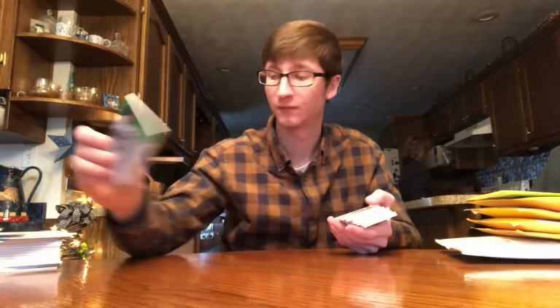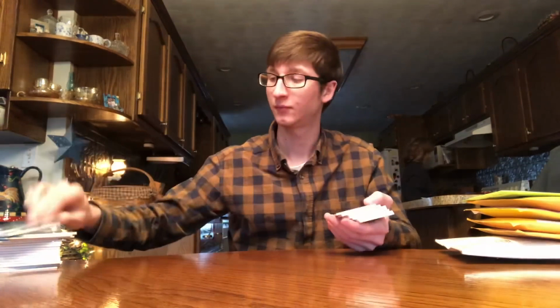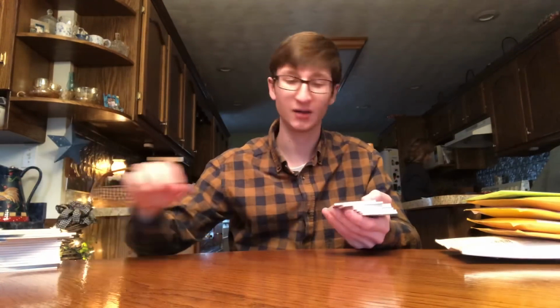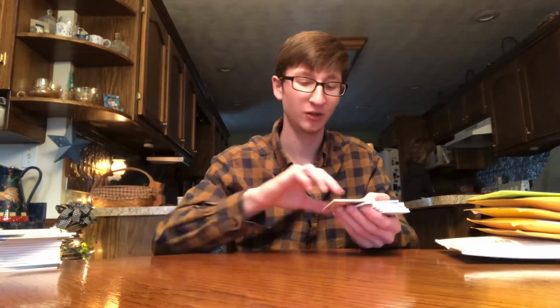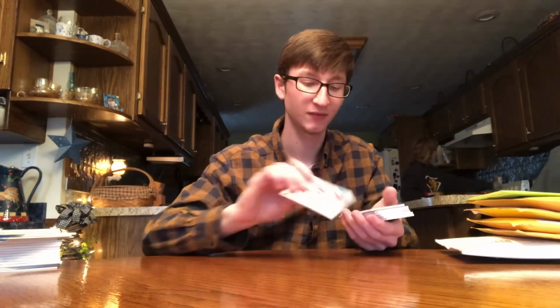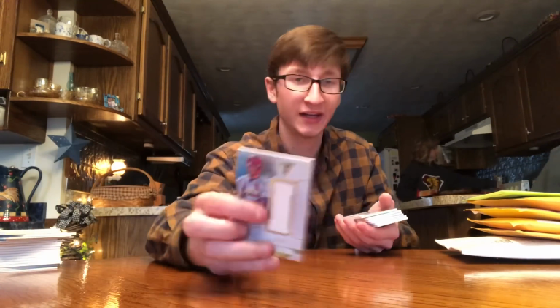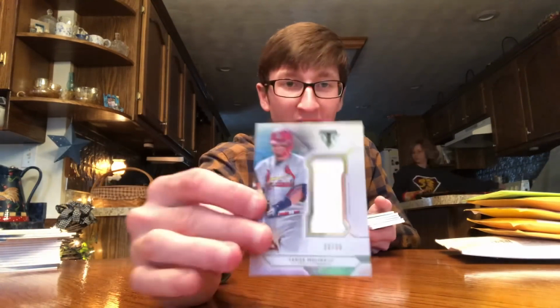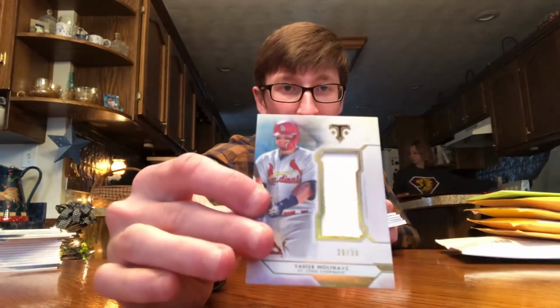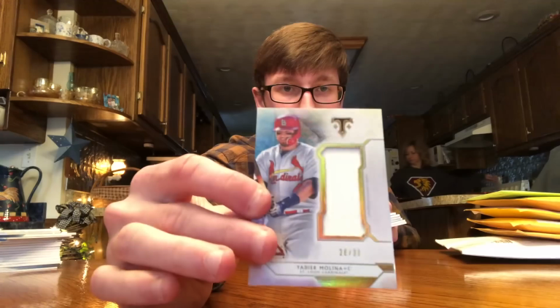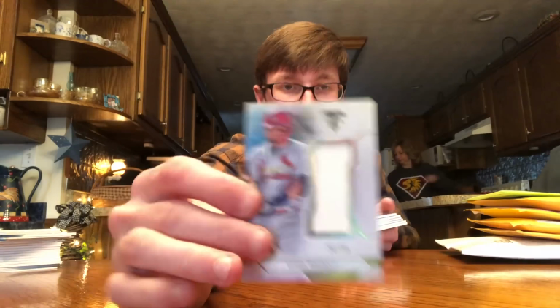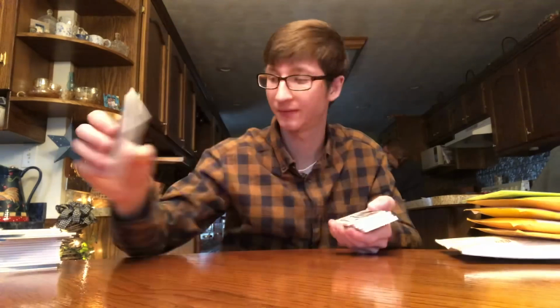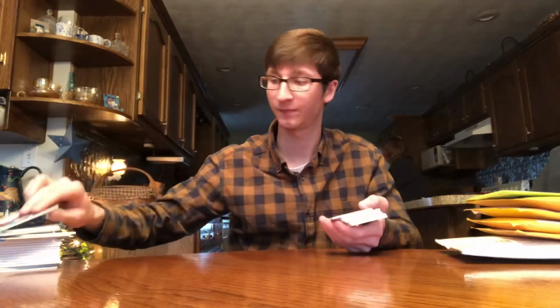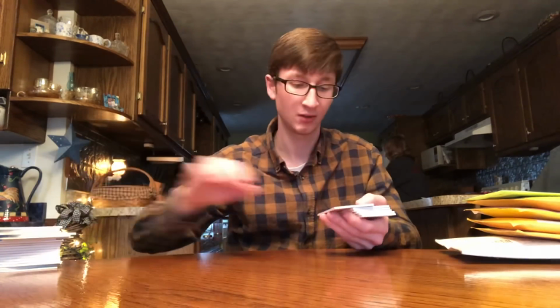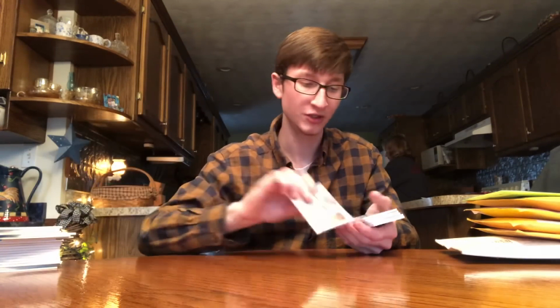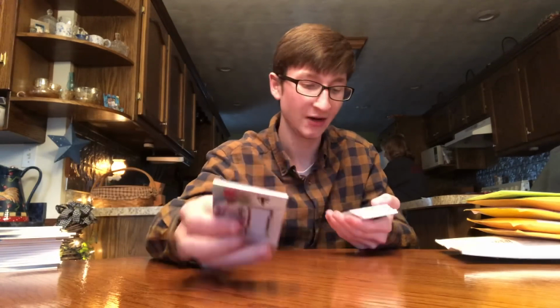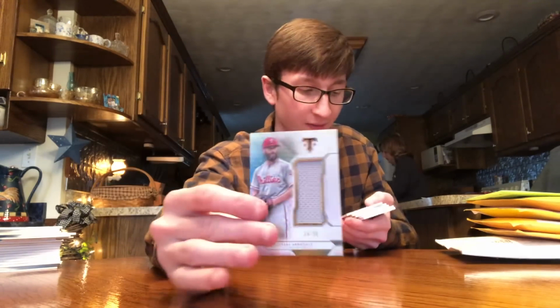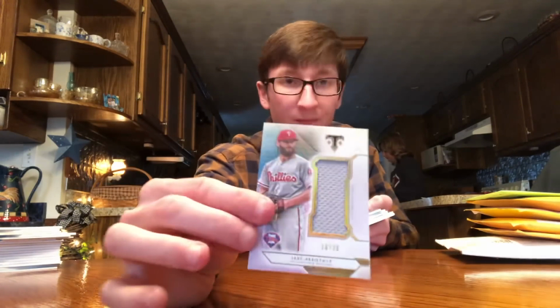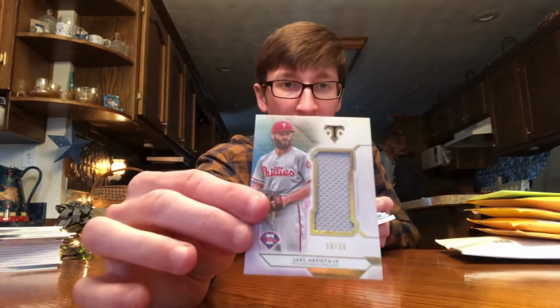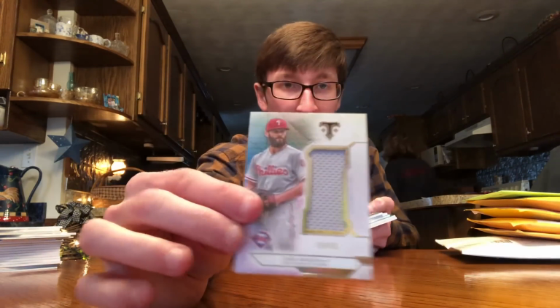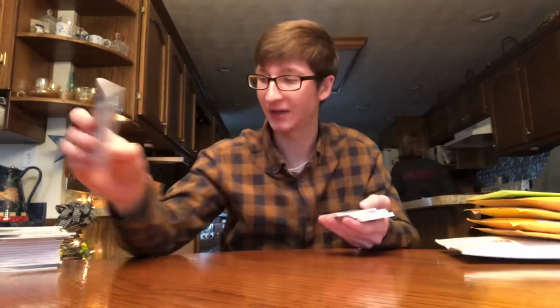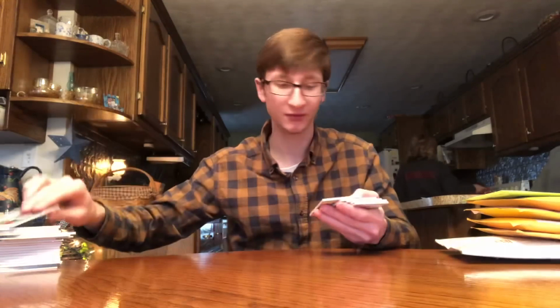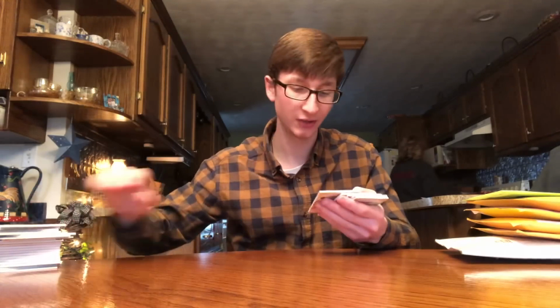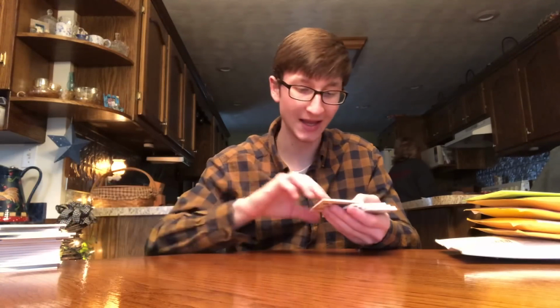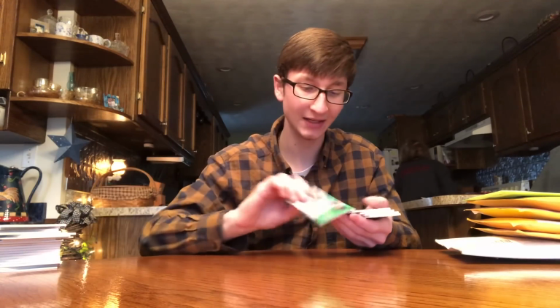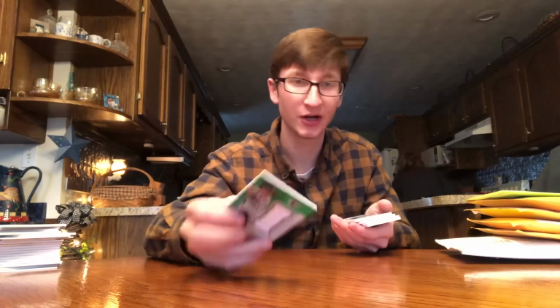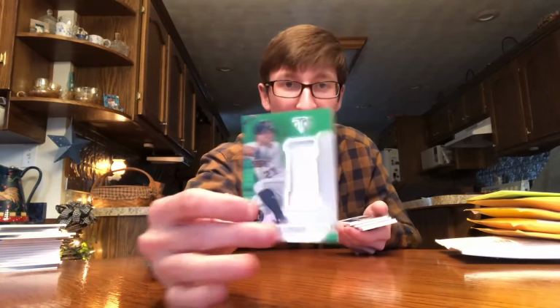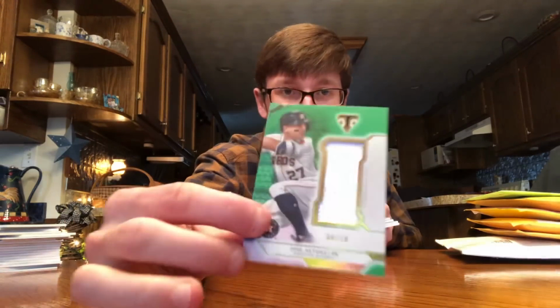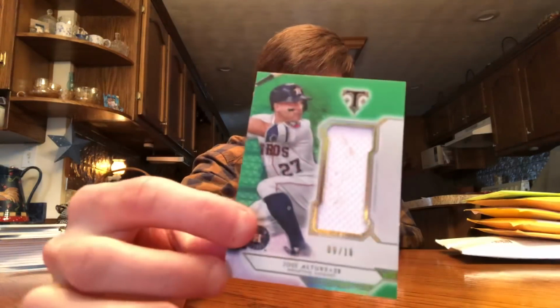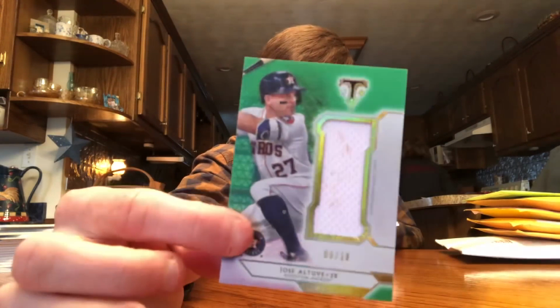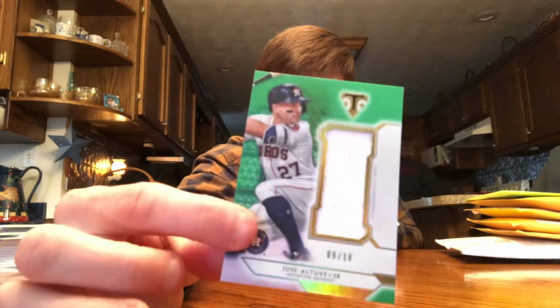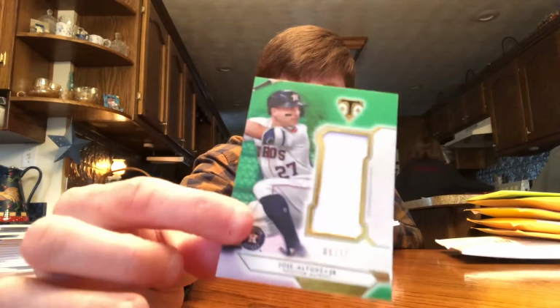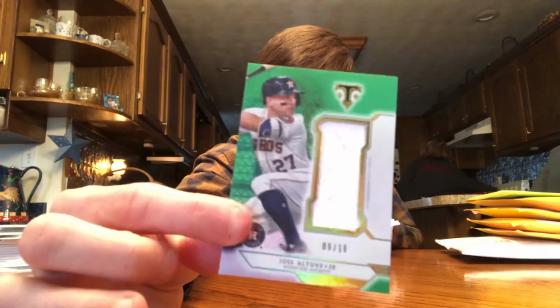Shout out — Yadier Molina, nice one. Jake Arrieta. This one's really nice — Jose Altuve out of 18. That's a dirty jersey — got a little bit of dirt on there.